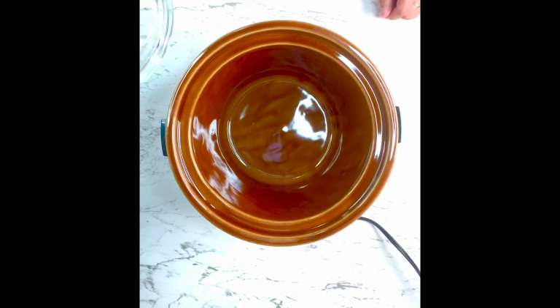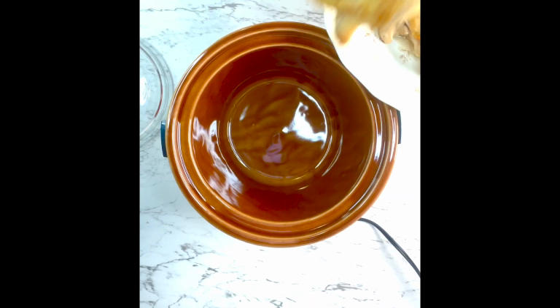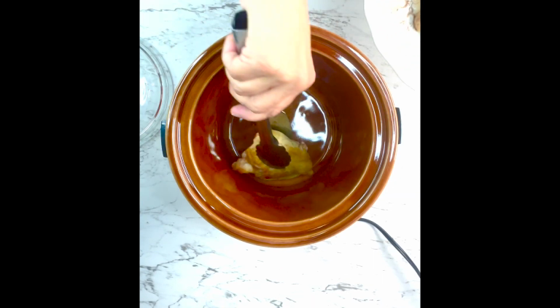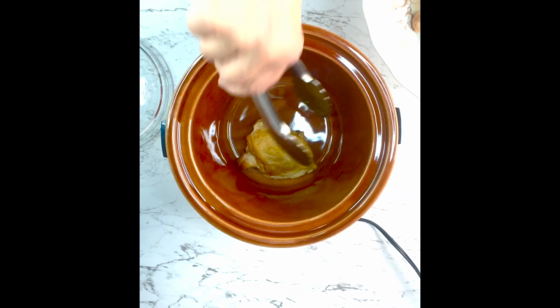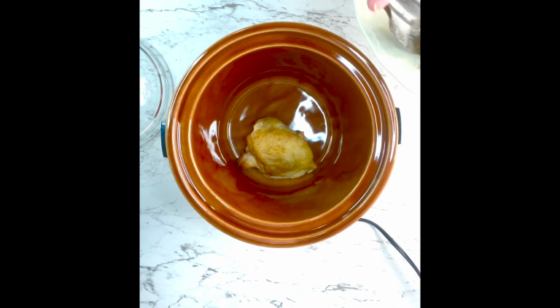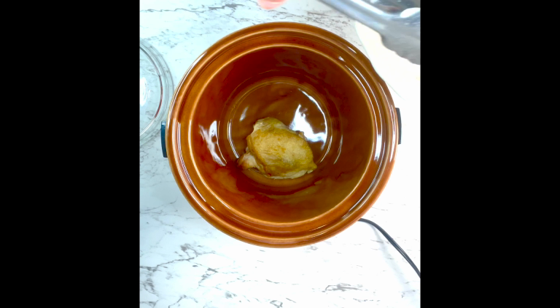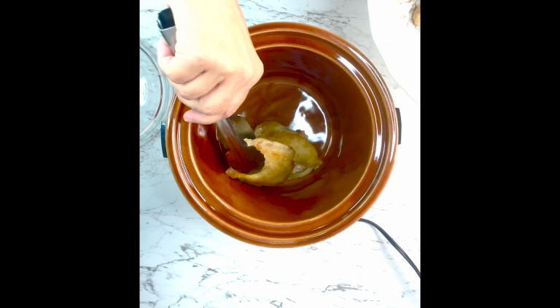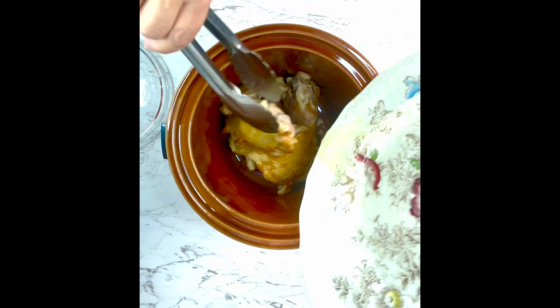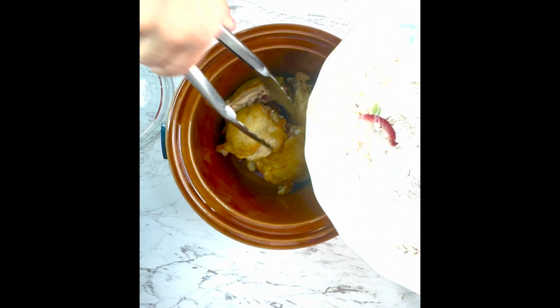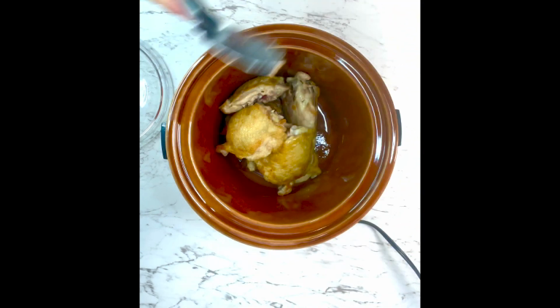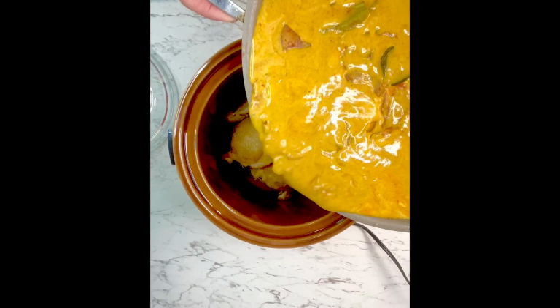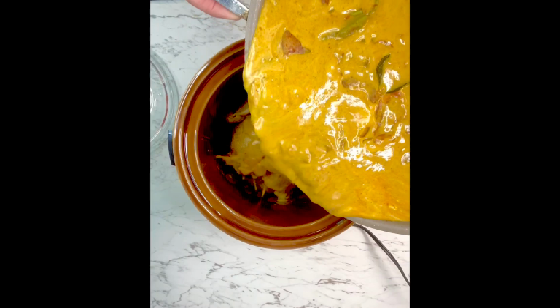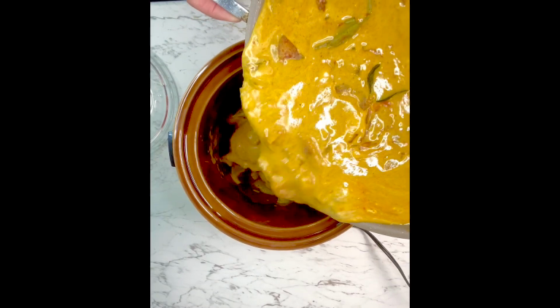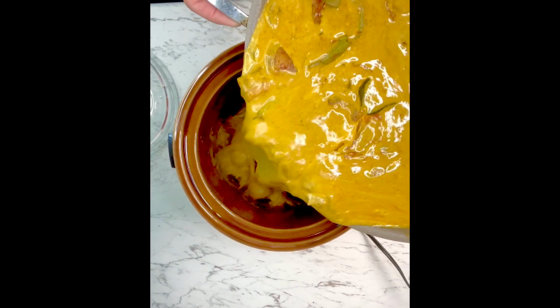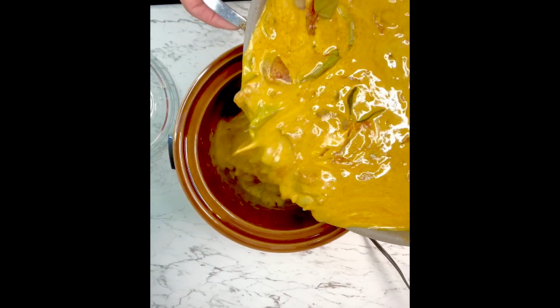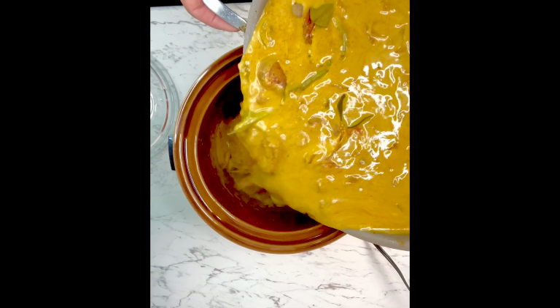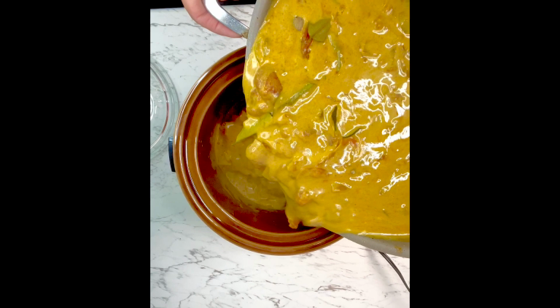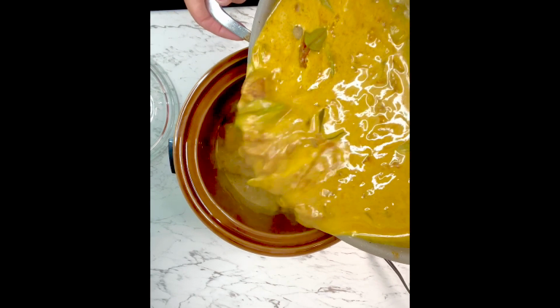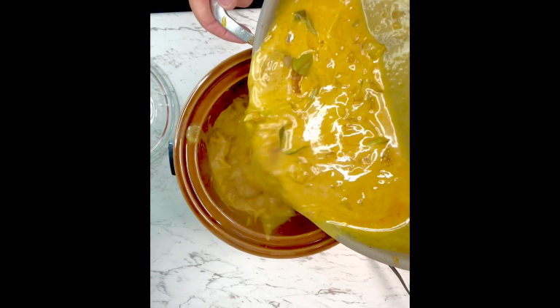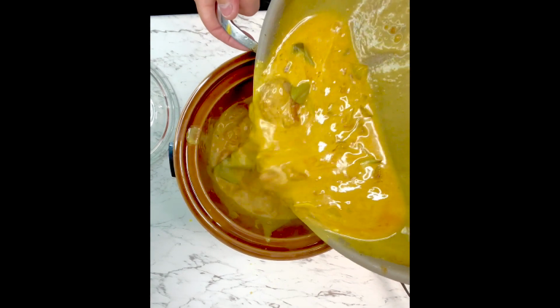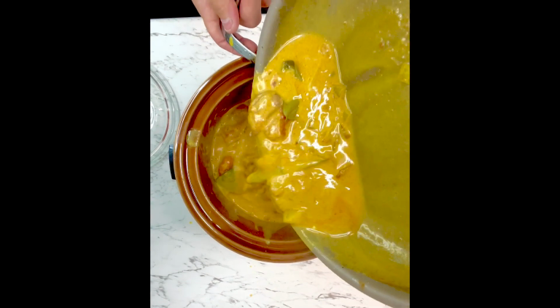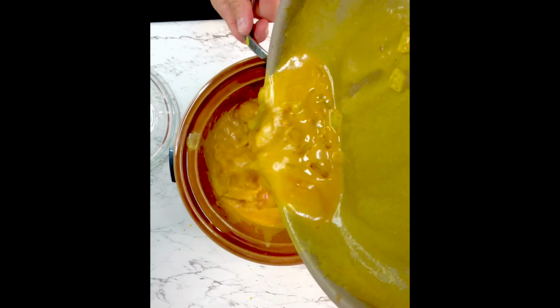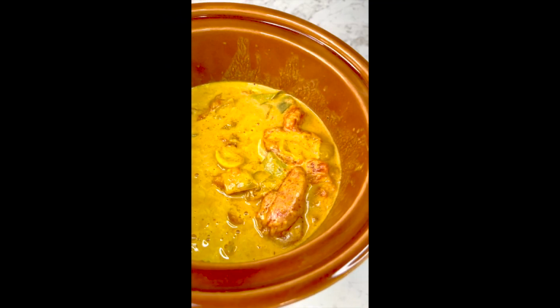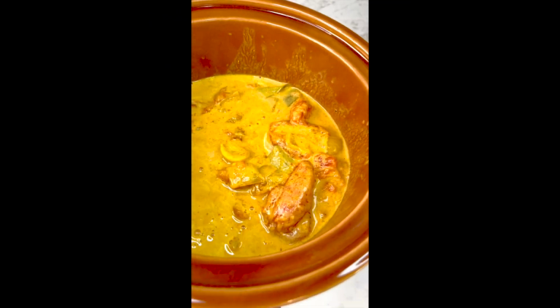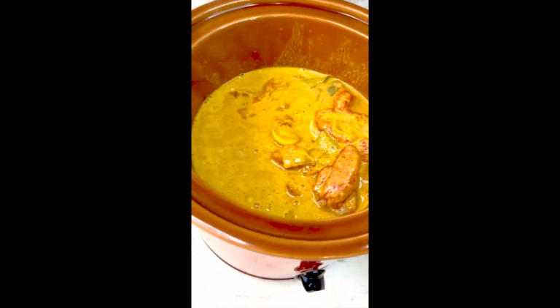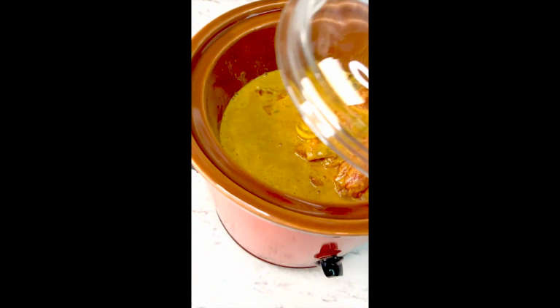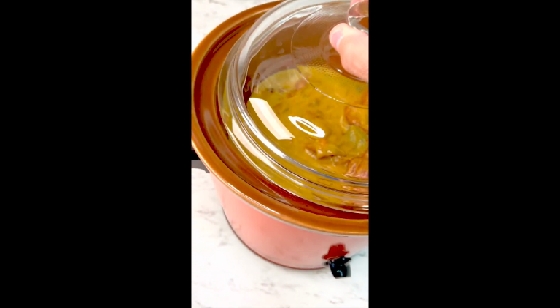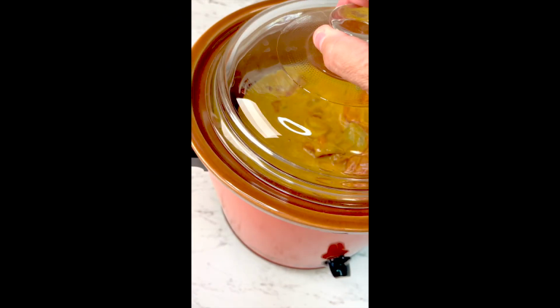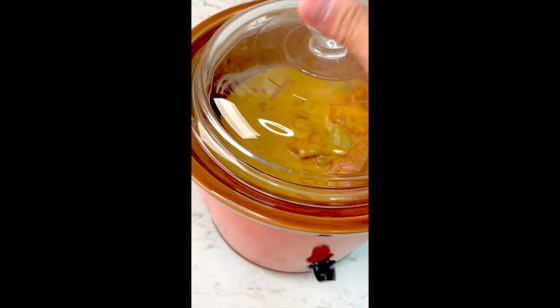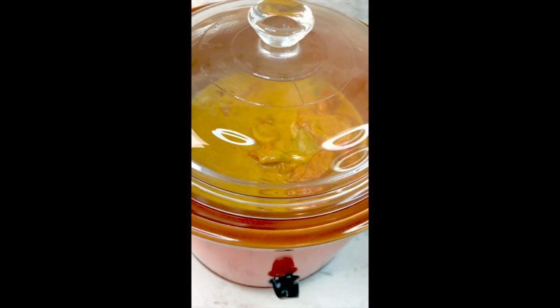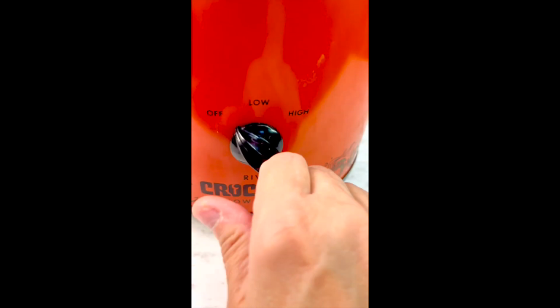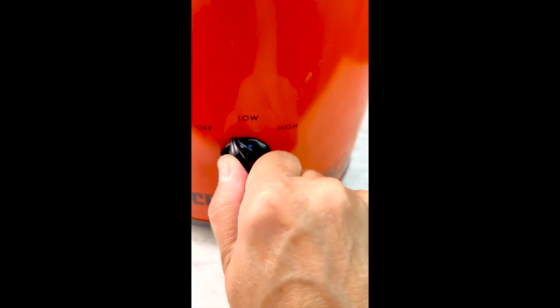Load the cold crock pot with the browned chicken — you can see it's pretty deep. Then add that delicious sauce. Put the lid on and start the crock pot on high for one hour.